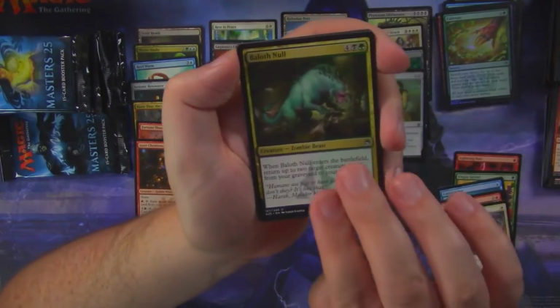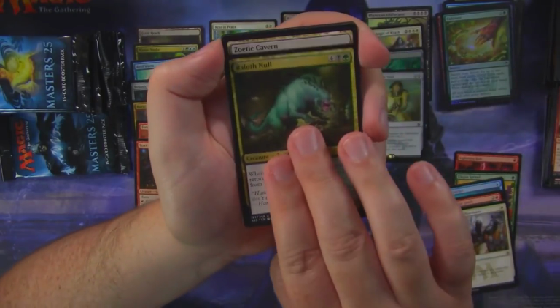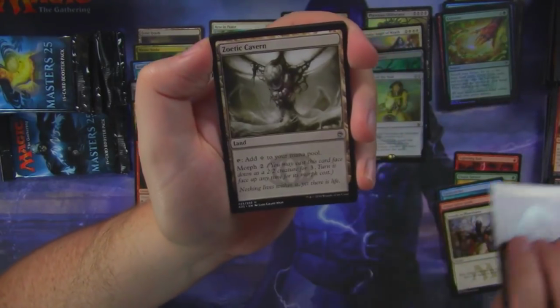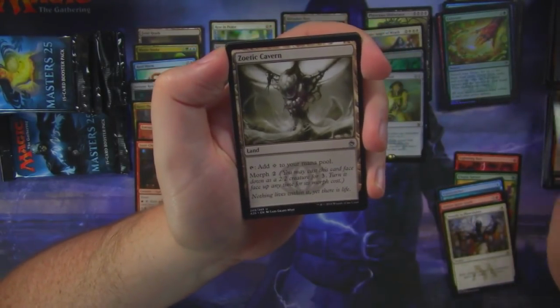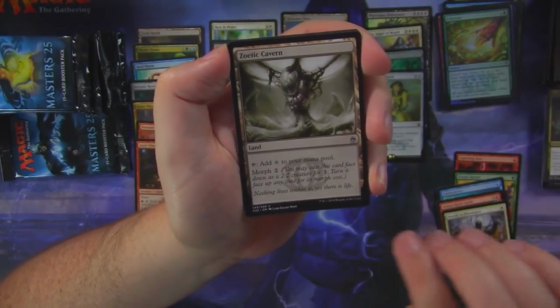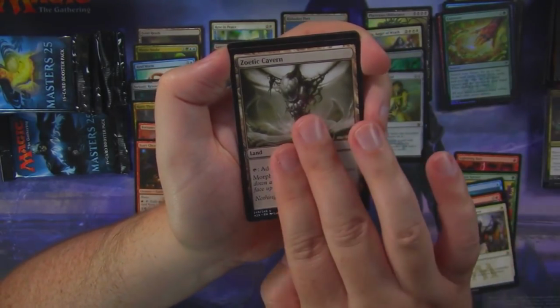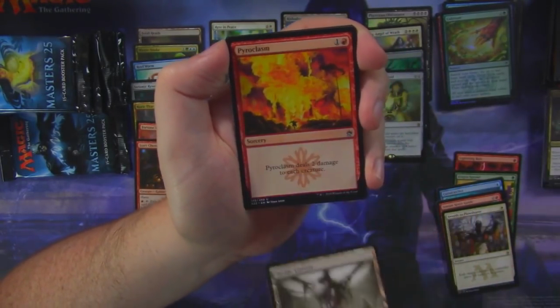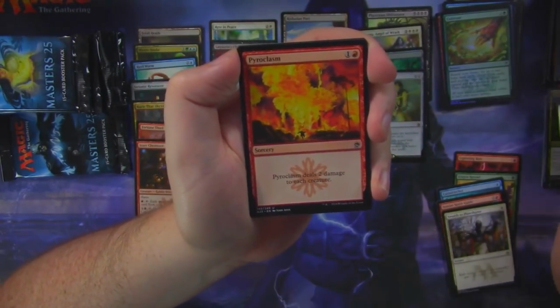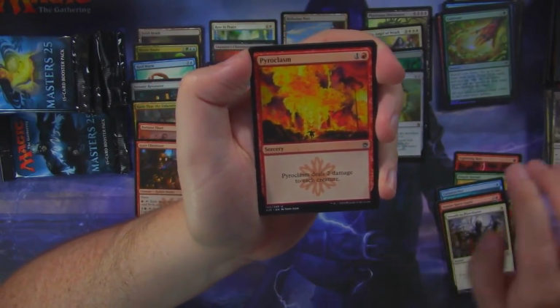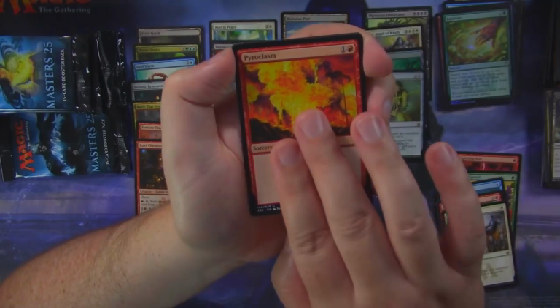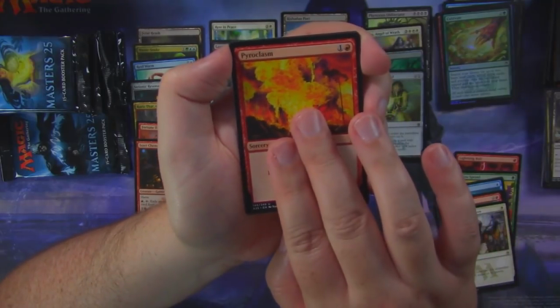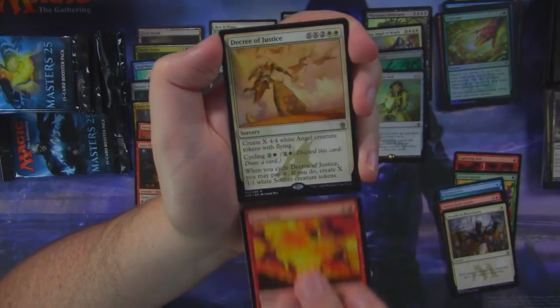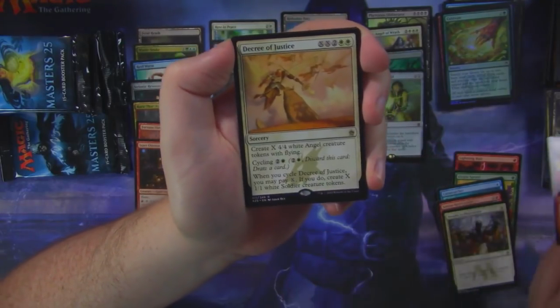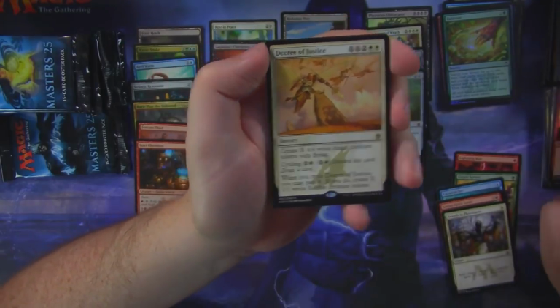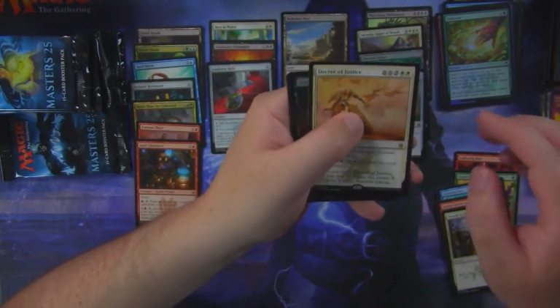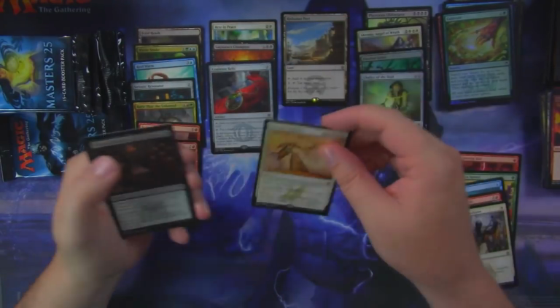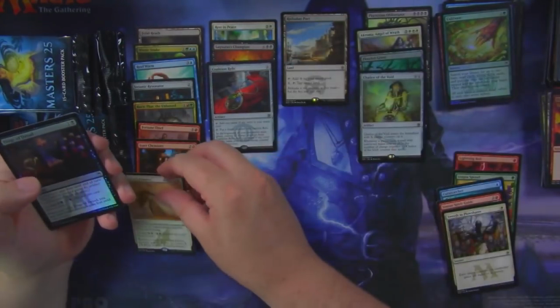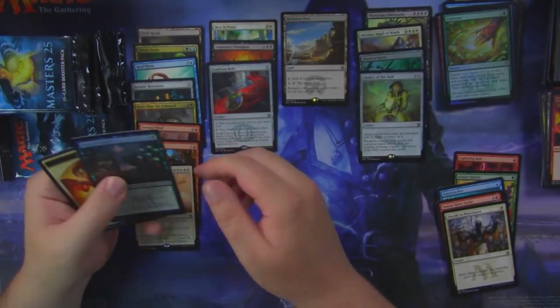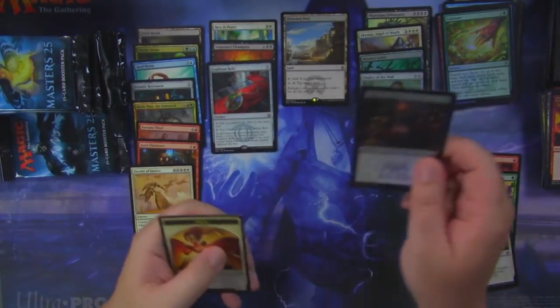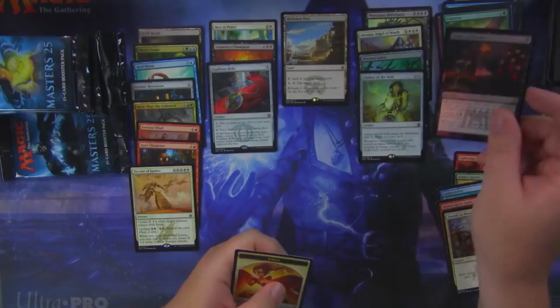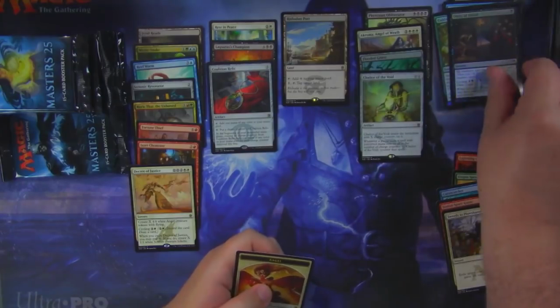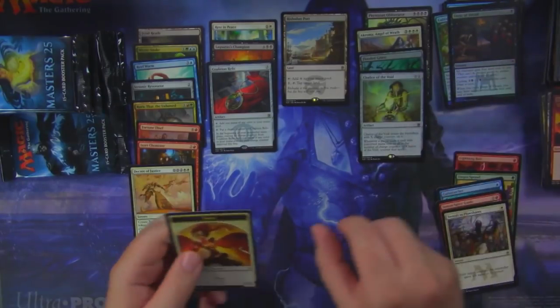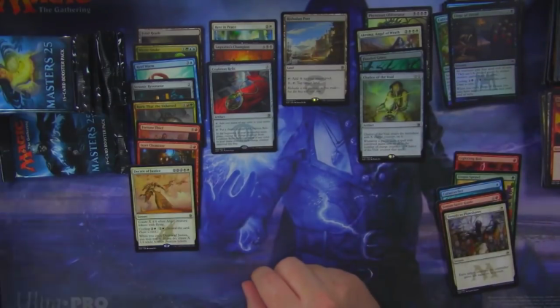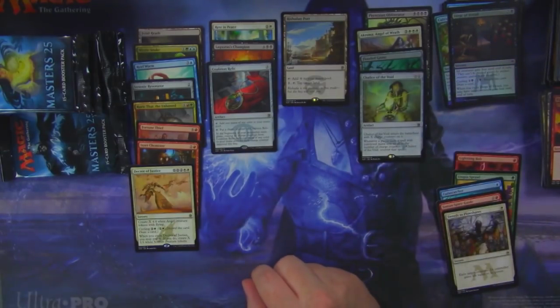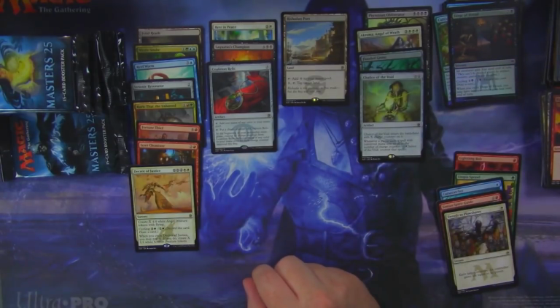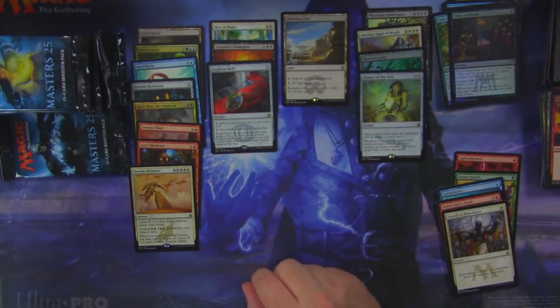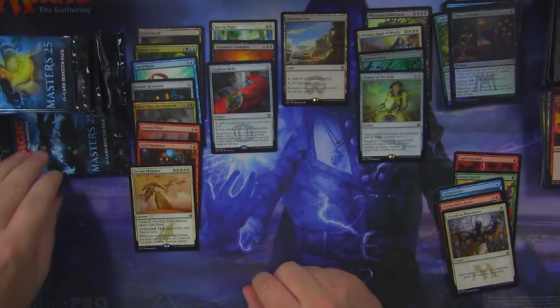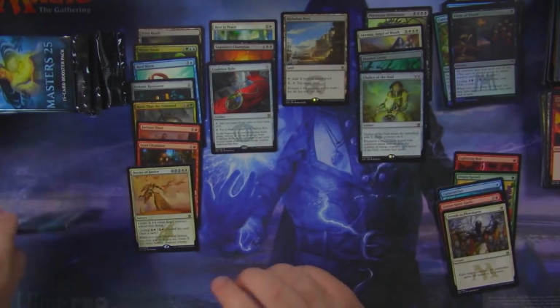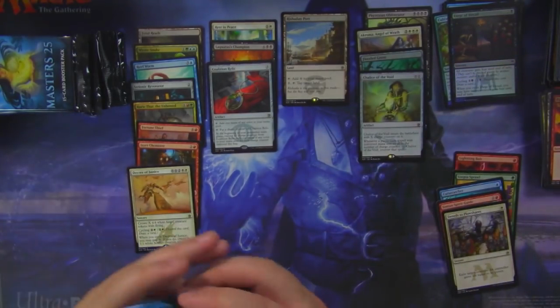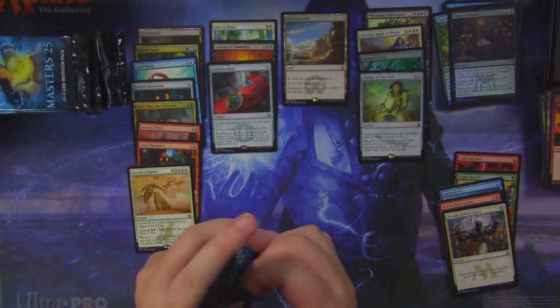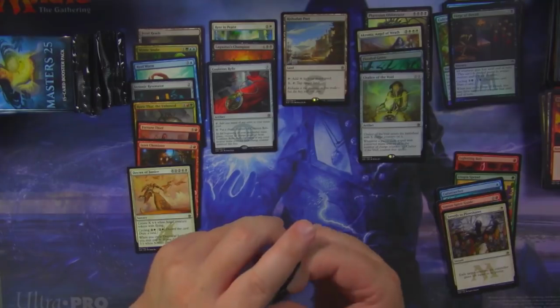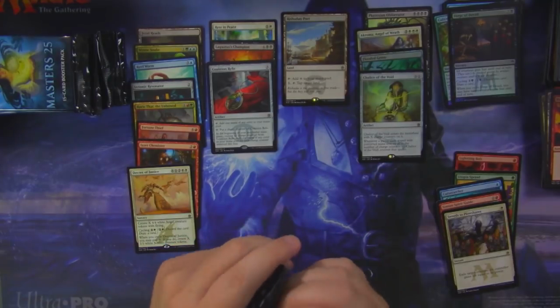Bail Off Null, Zoetic Cavern, Pyroclasm, and a Decree of Justice. With a foil Dirge of Dread — Dirge of Dread, I should say, not Dirge of the Dread.